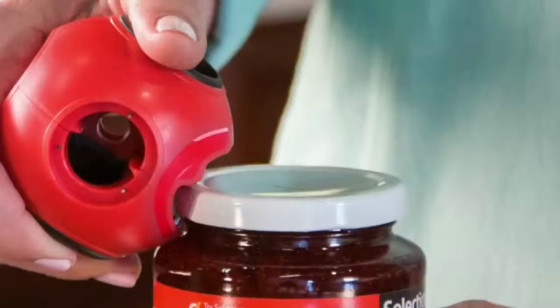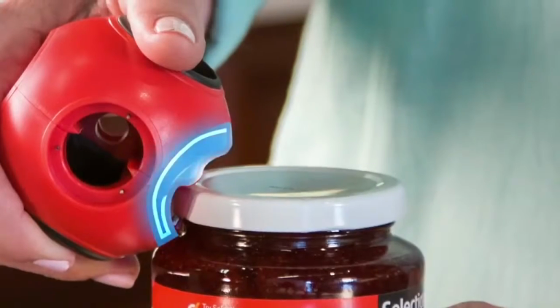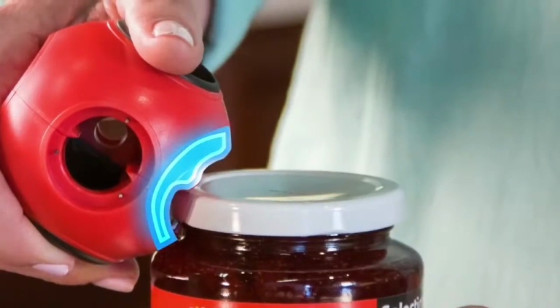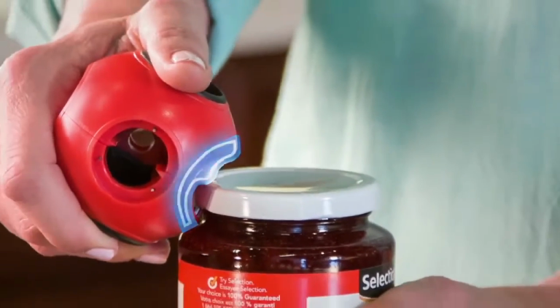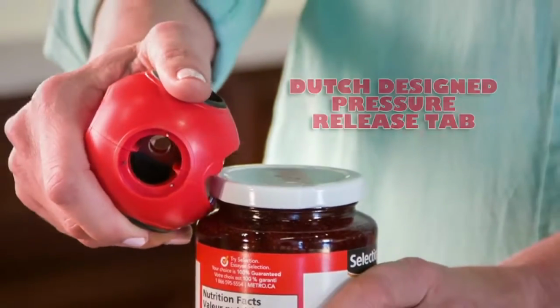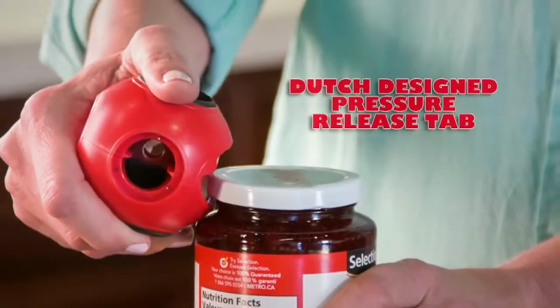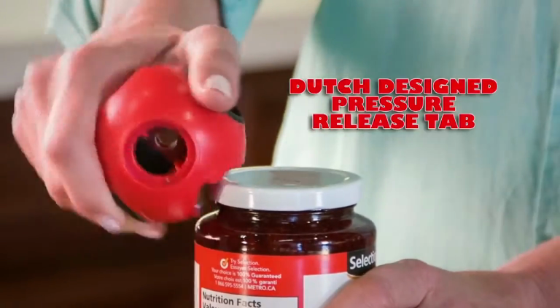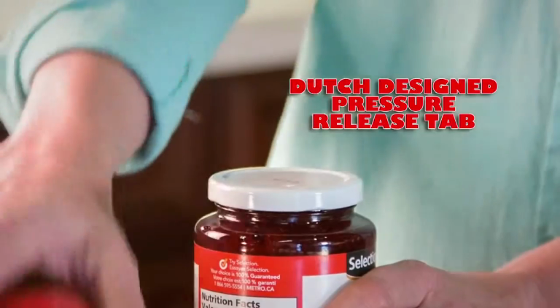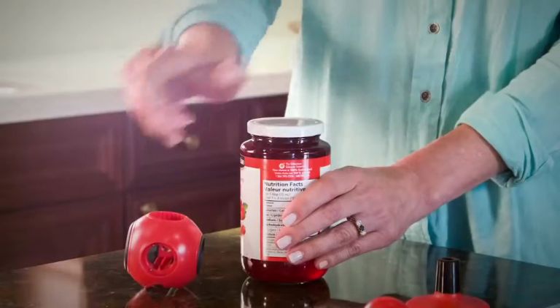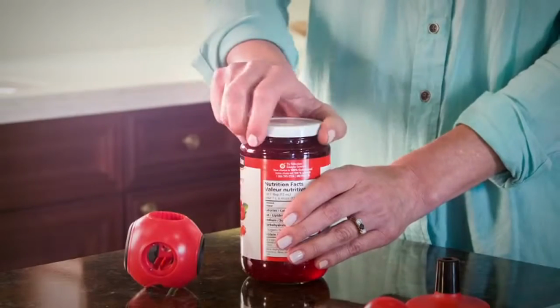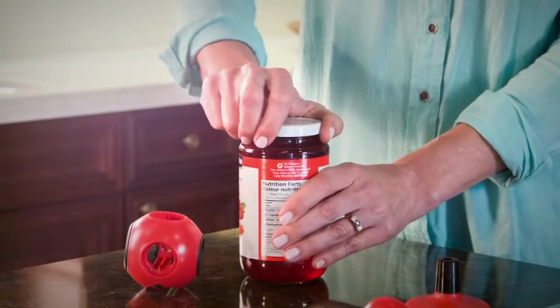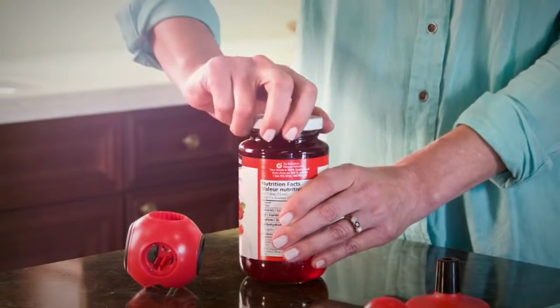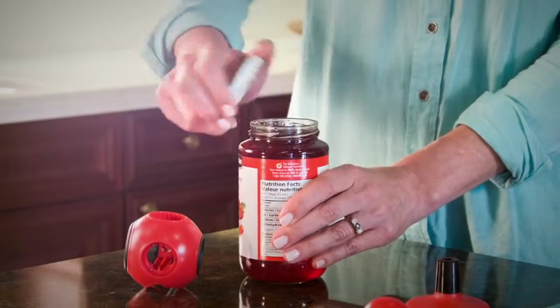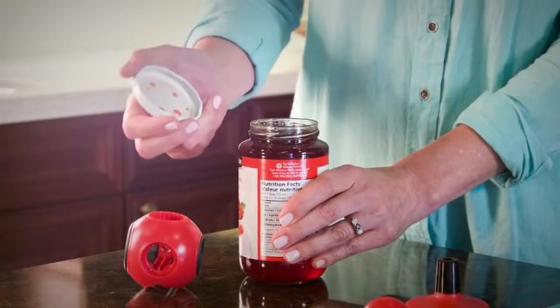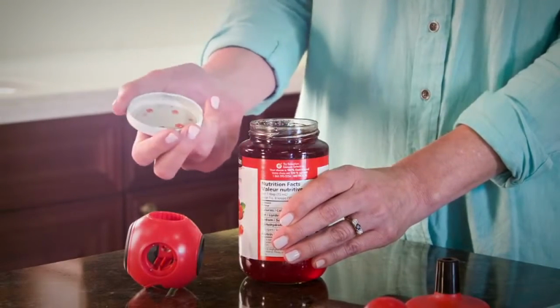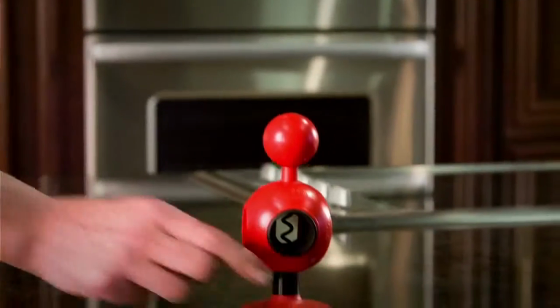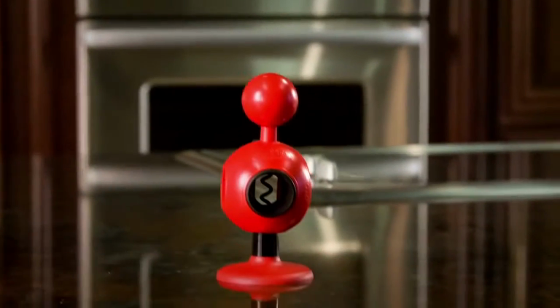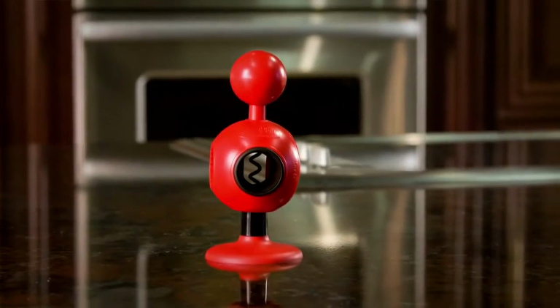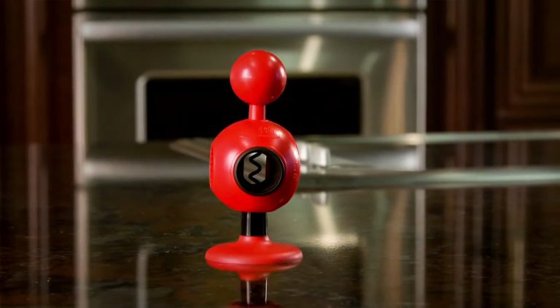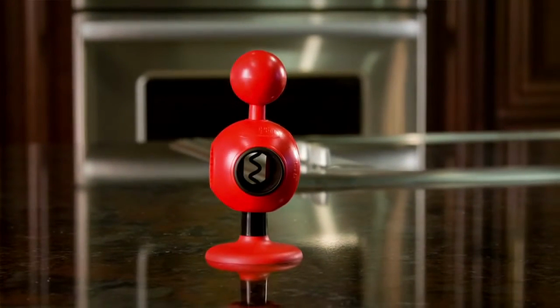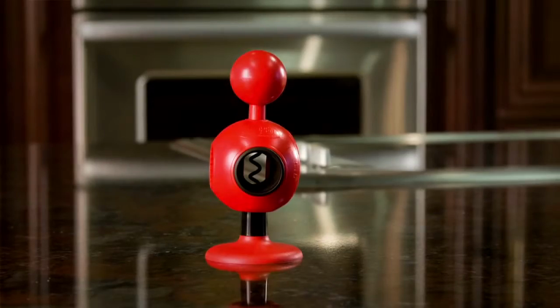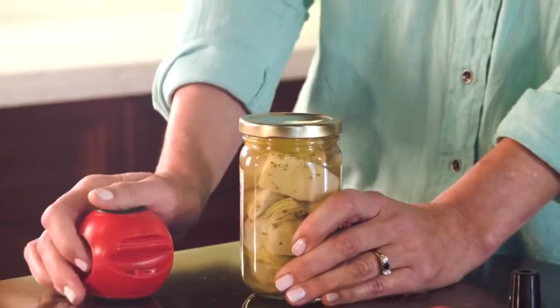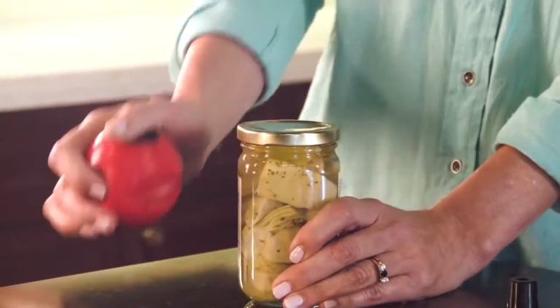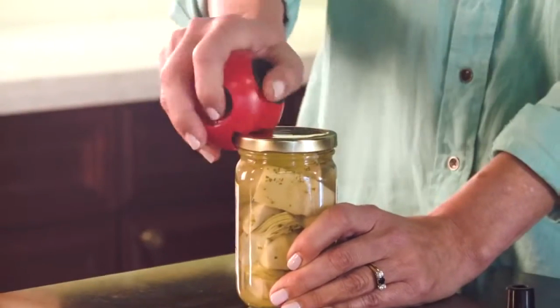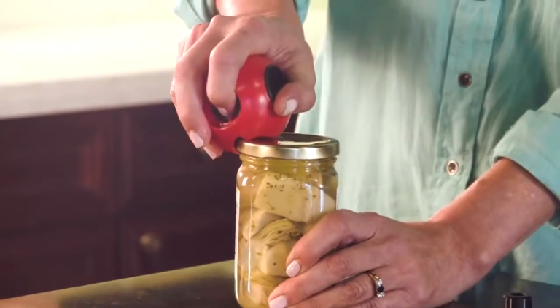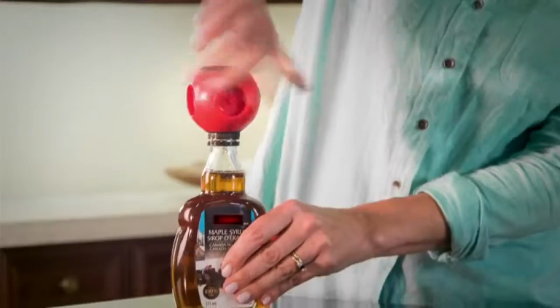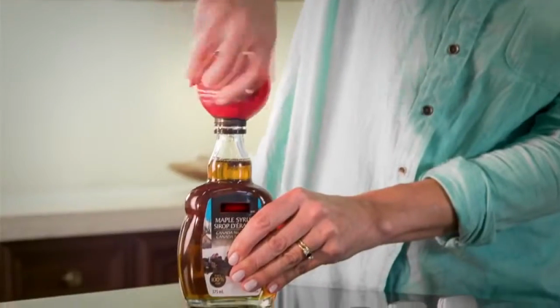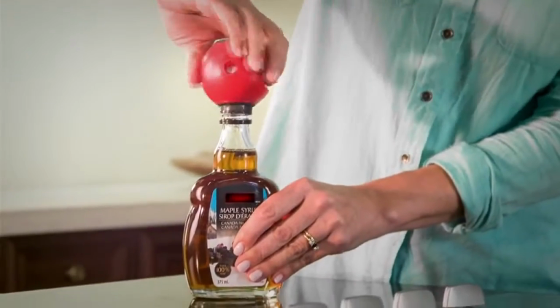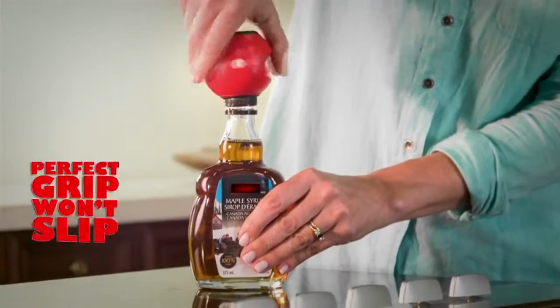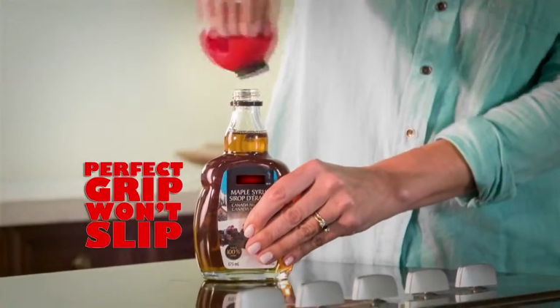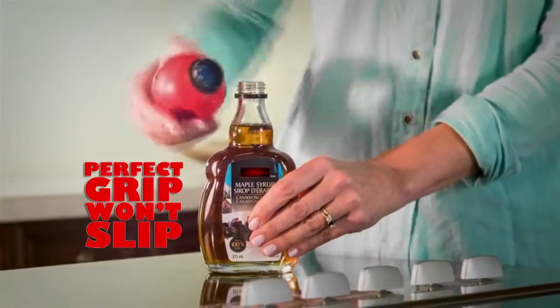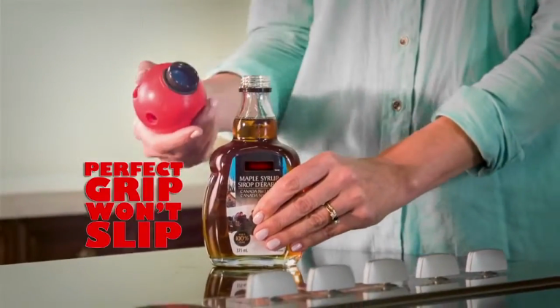The secret is AllOpen's Dutch design pressure release tab that lets you easily open even the most stubborn vacuum sealed jar. Its unique ergonomic design looks great and fits your hand comfortably, so you have a perfect, effortless grip that won't slip.